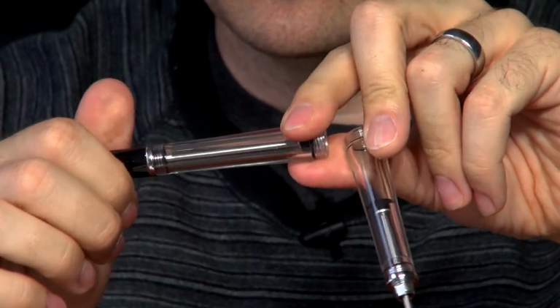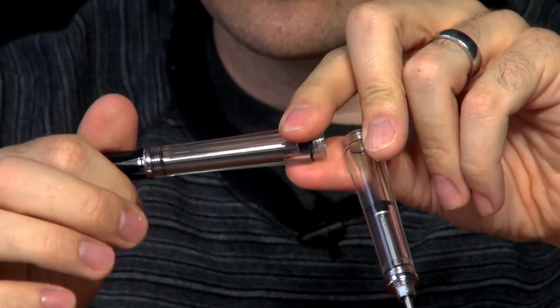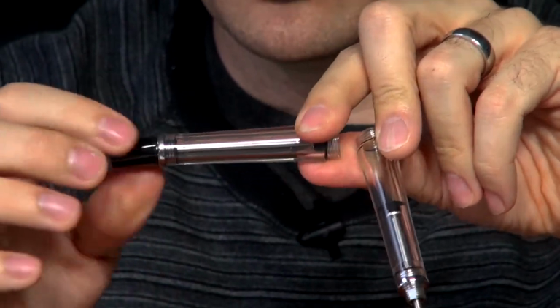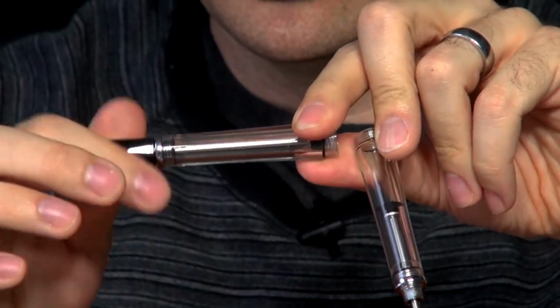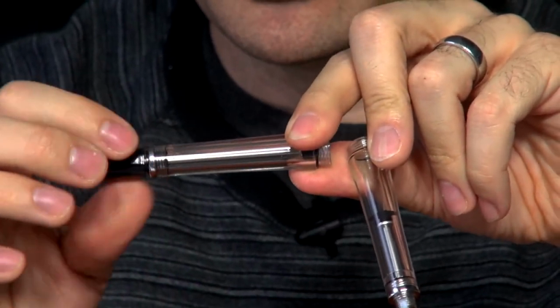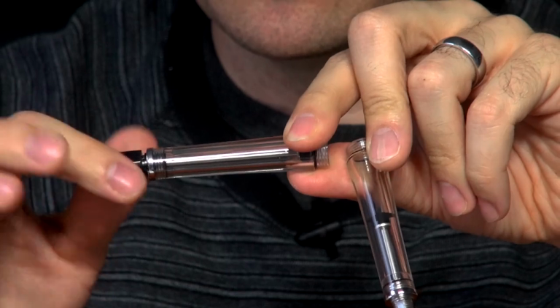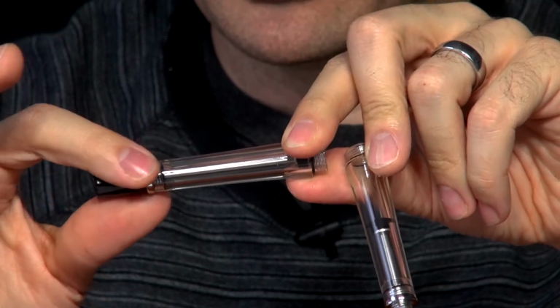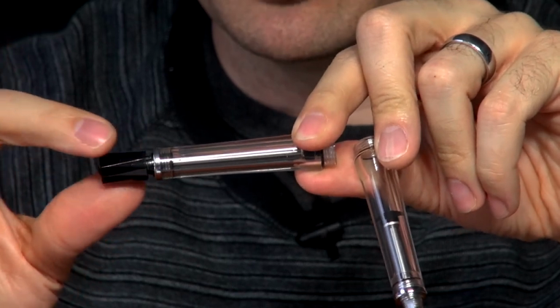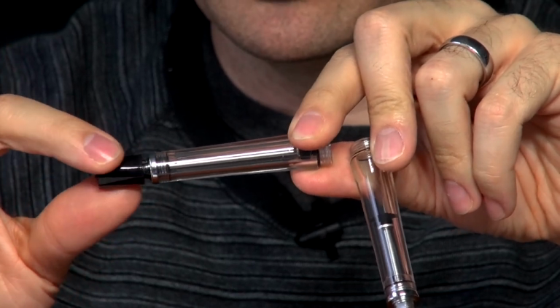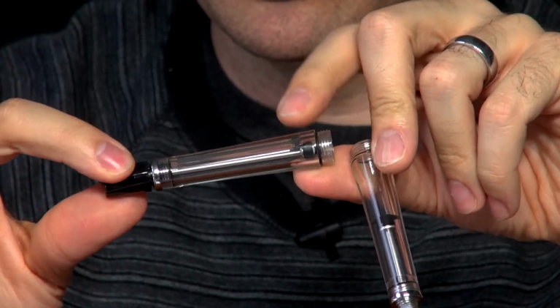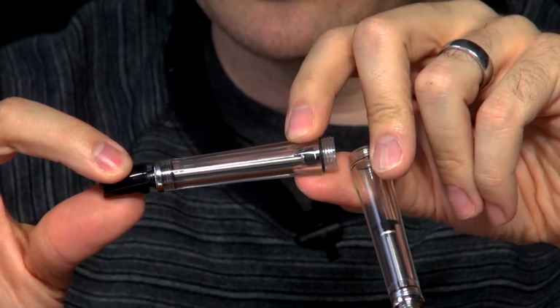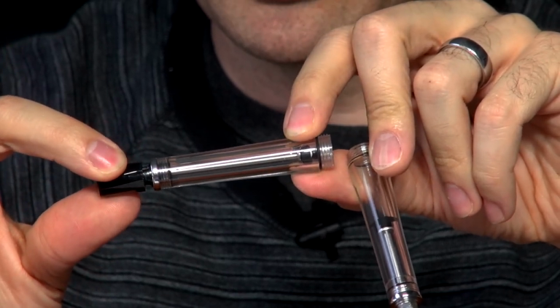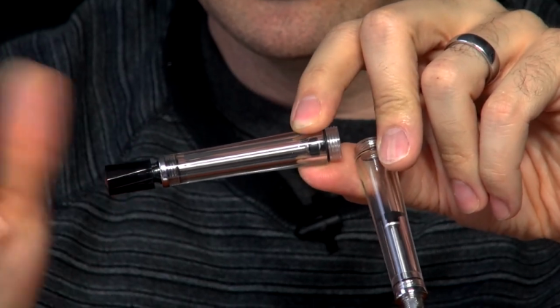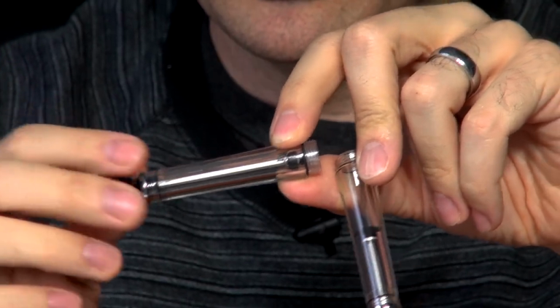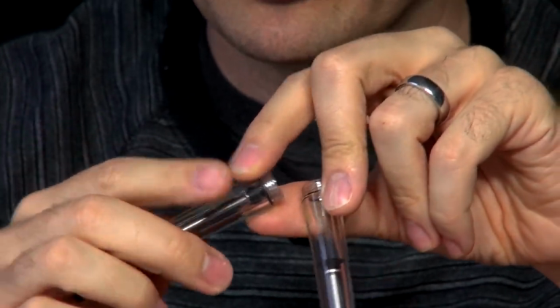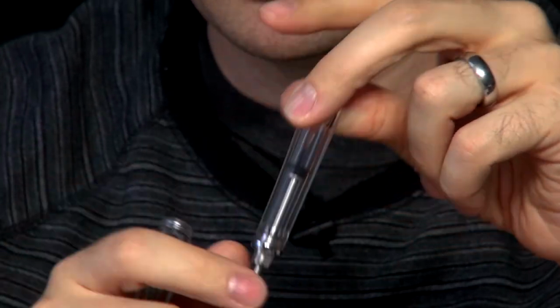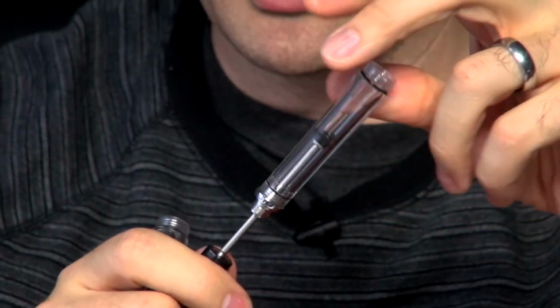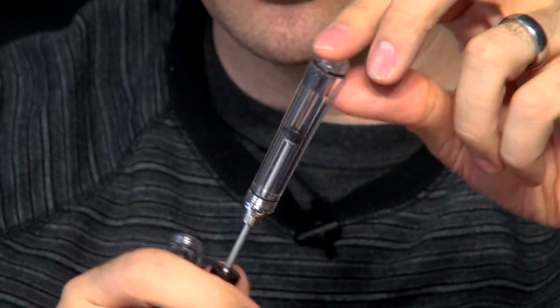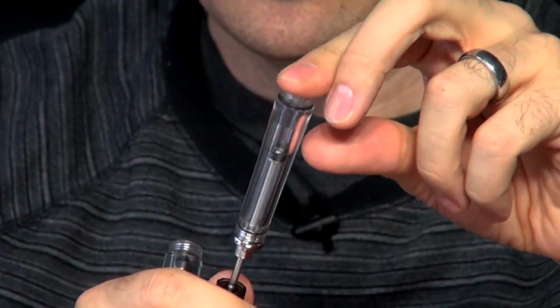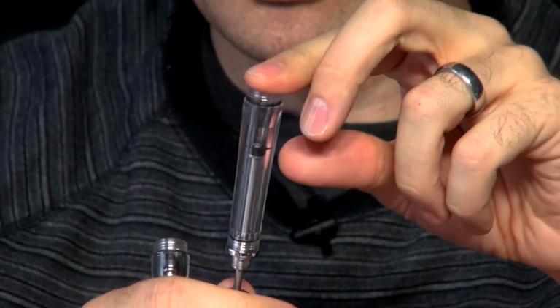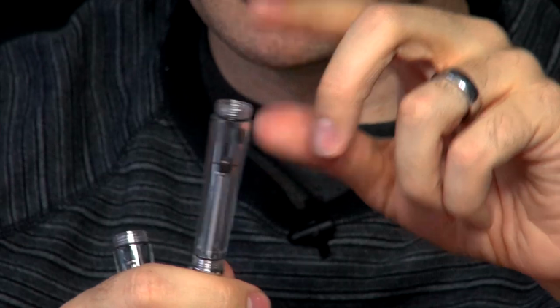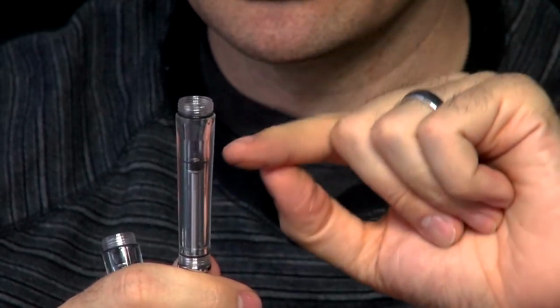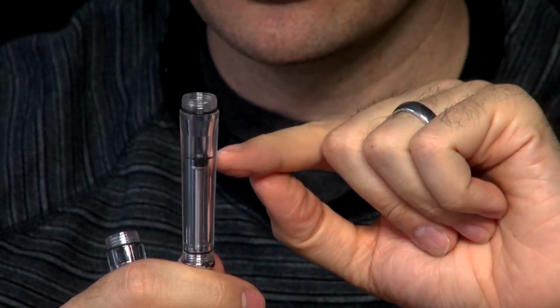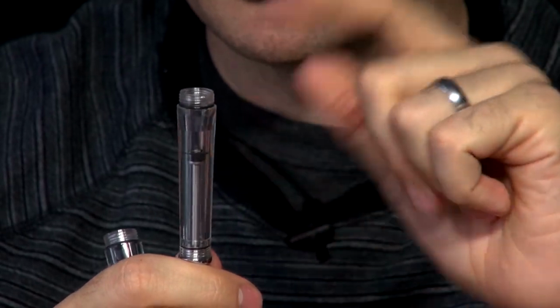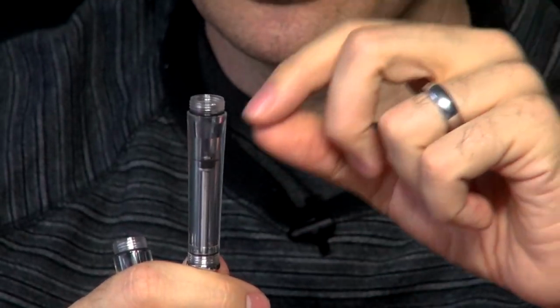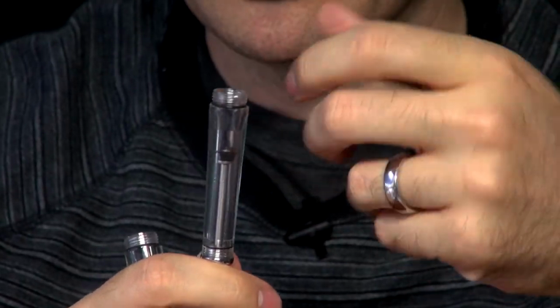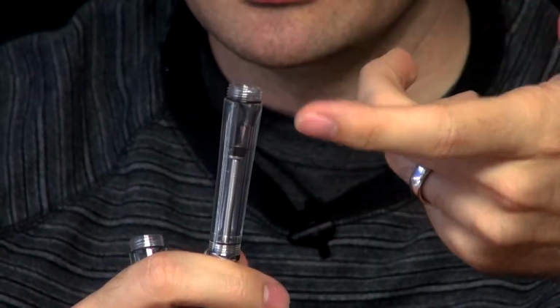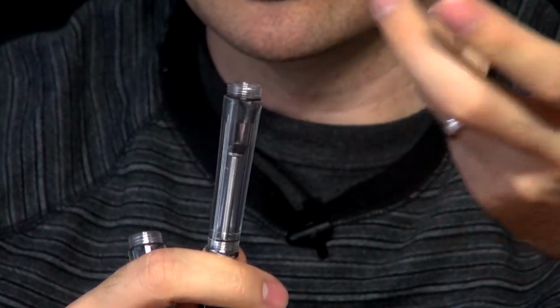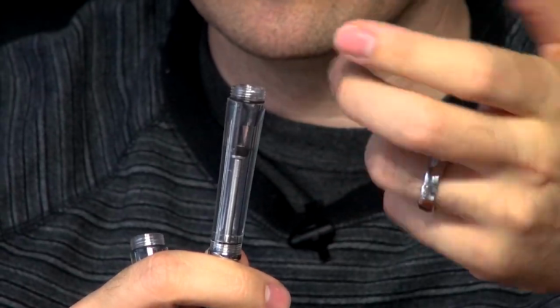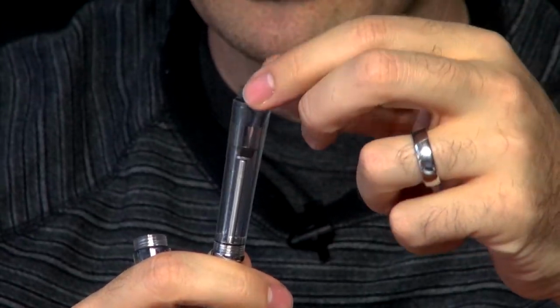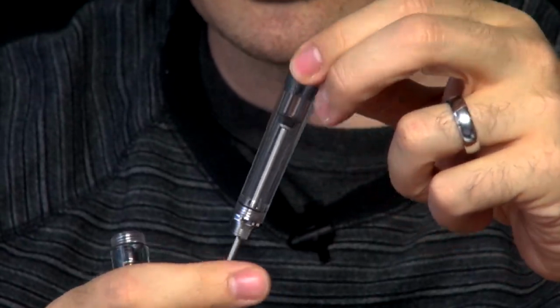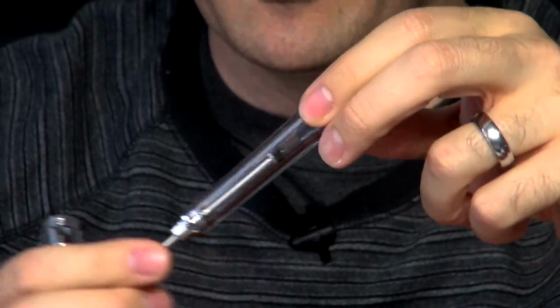TWSBI was getting complaints about the pen not flowing properly, especially writing dry. I think it was because this O-ring on the original design was having issues unsealing from the back of the nib unit, even though people were unscrewing the back. When you go to write with it, you've got to unscrew the back and kind of pull the nib unit away a little bit, and people were having issues with that.